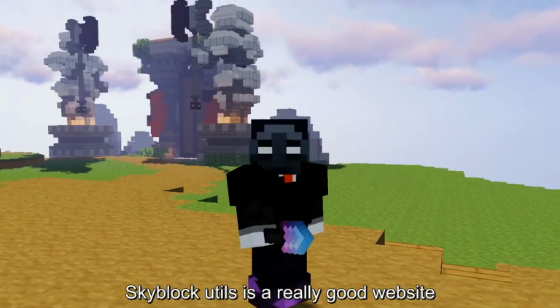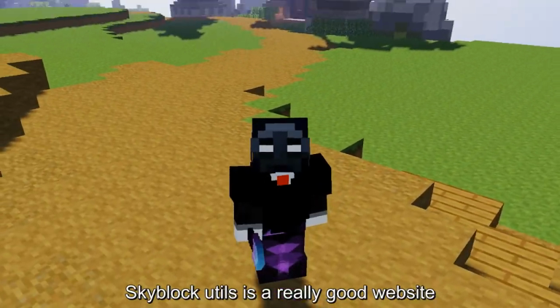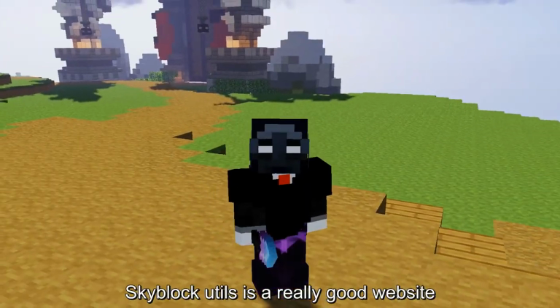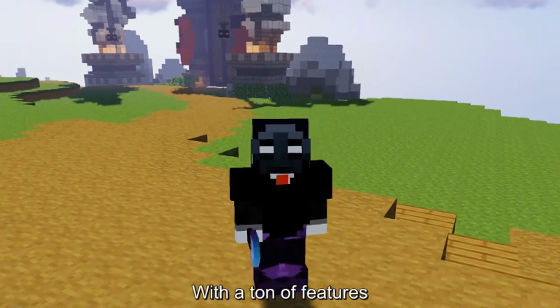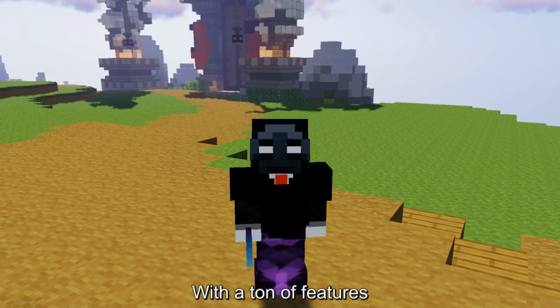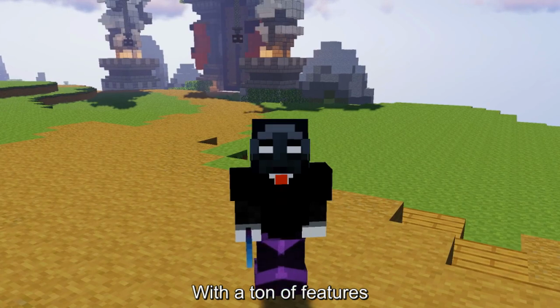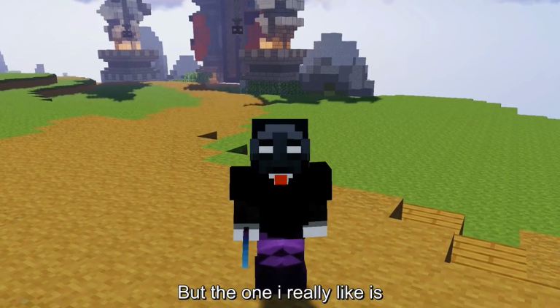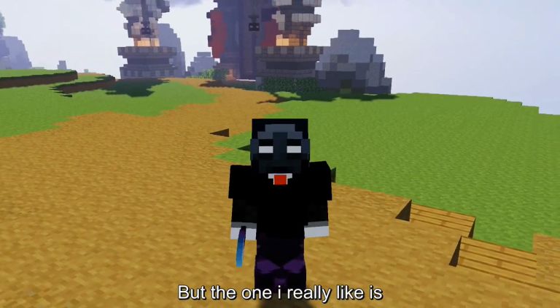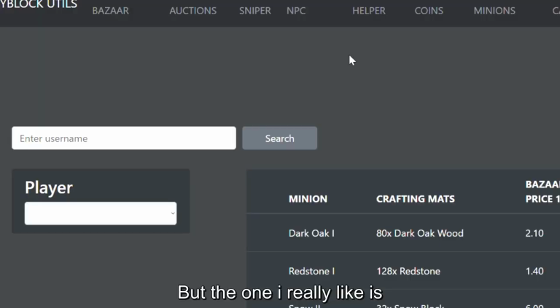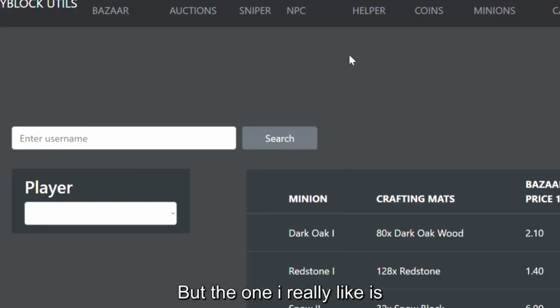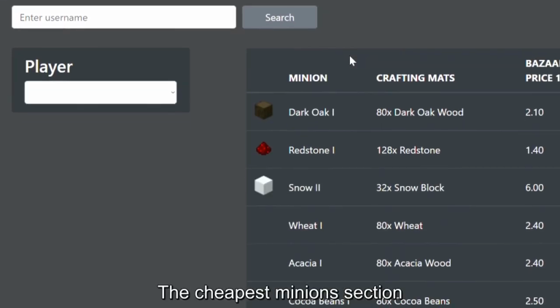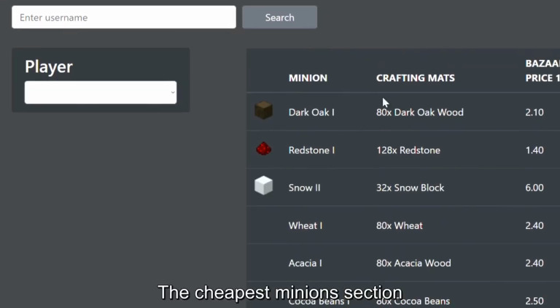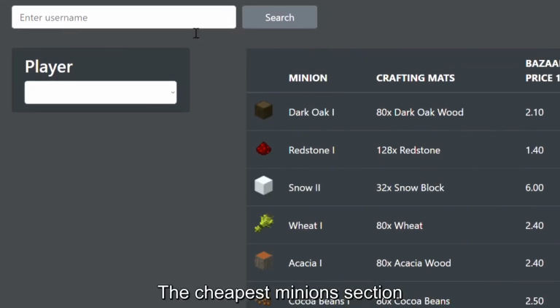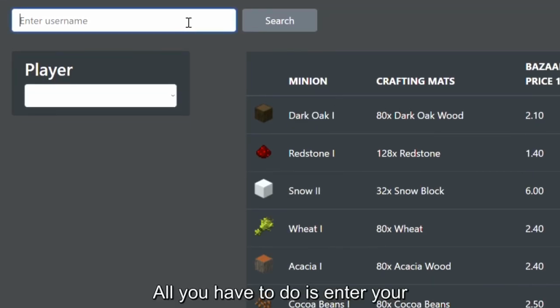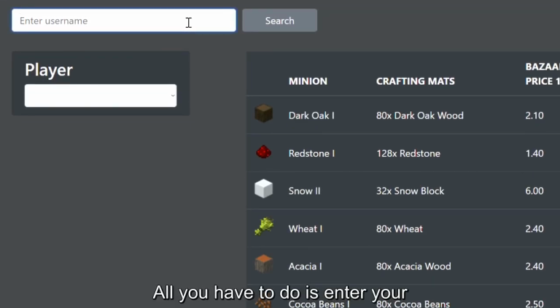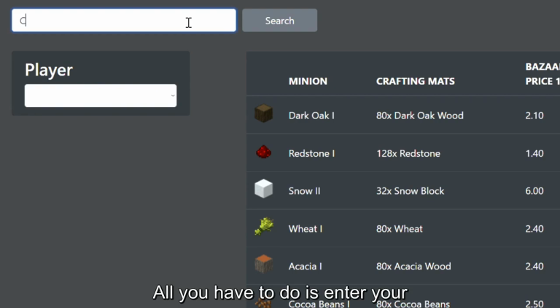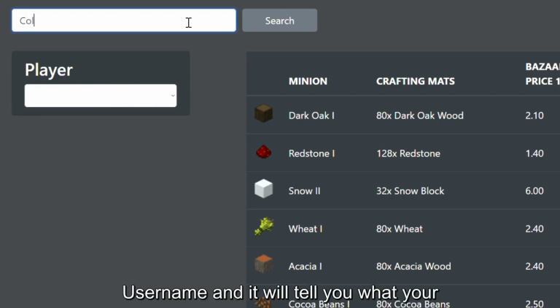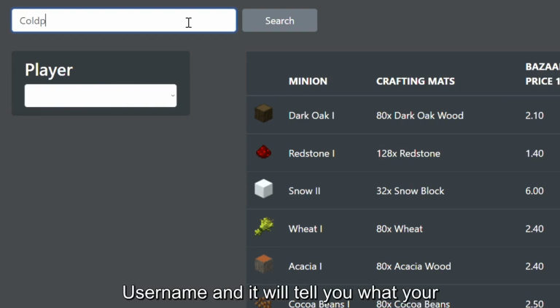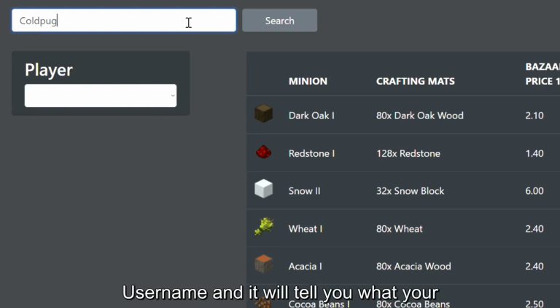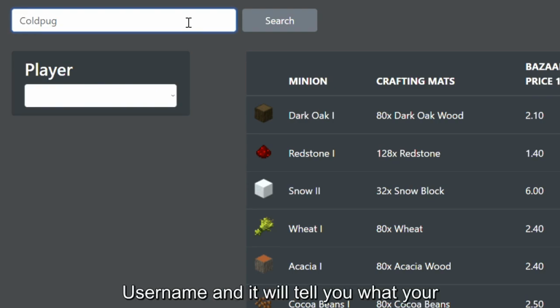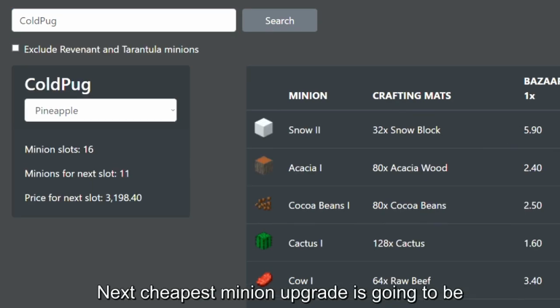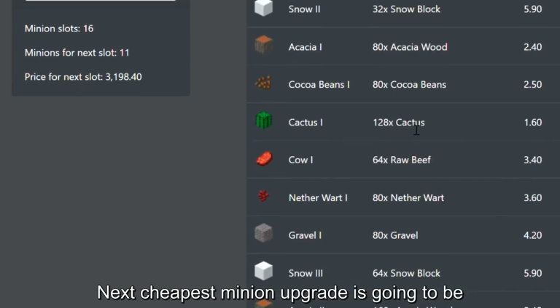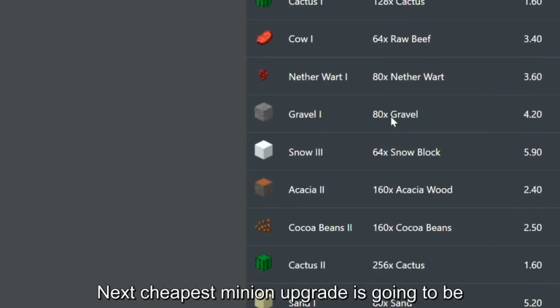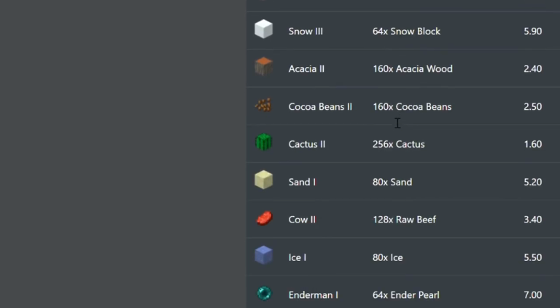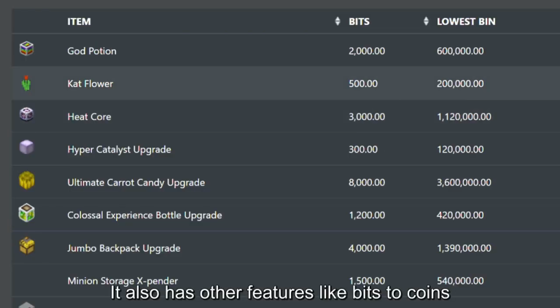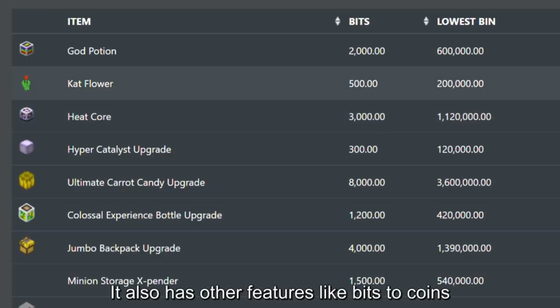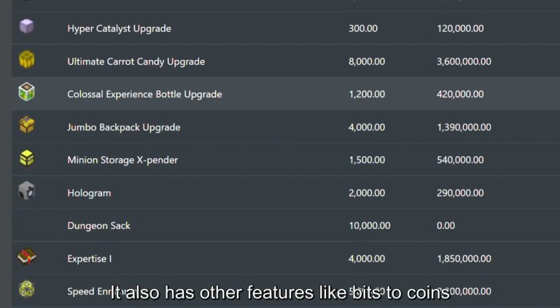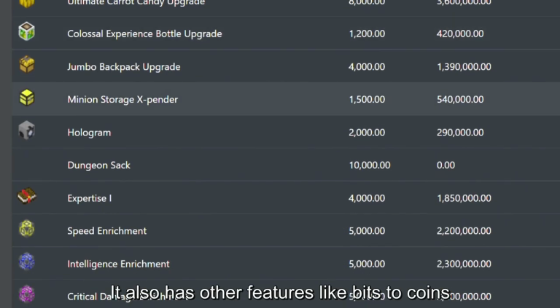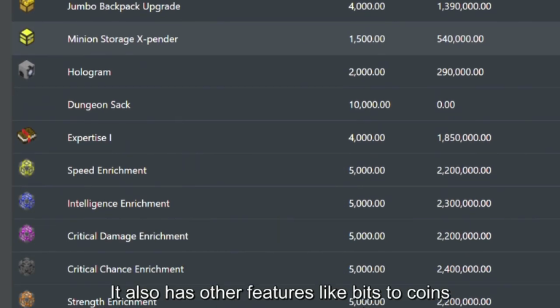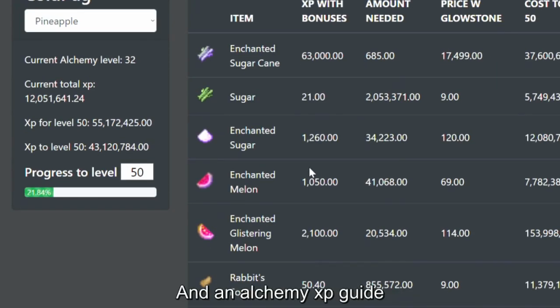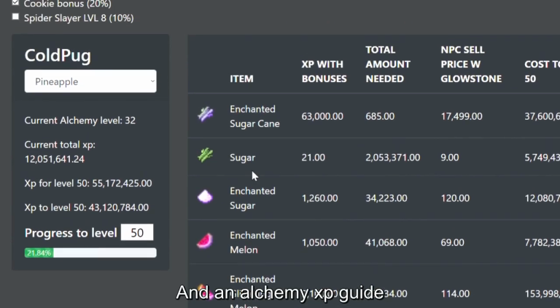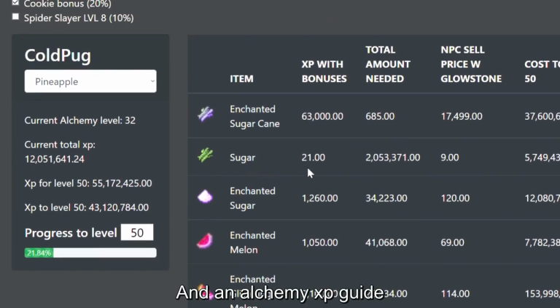Skyblock Utils is a really good website with a ton of useful features, but the one I really like is the cheapest minions section. All you have to do is enter your username and it will tell you what your next cheapest minion upgrade is going to be. It also has other features like bits to coins and an alchemy XP guide.